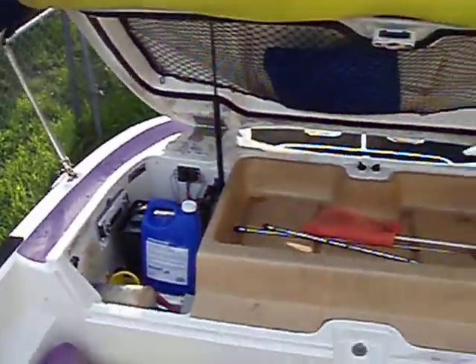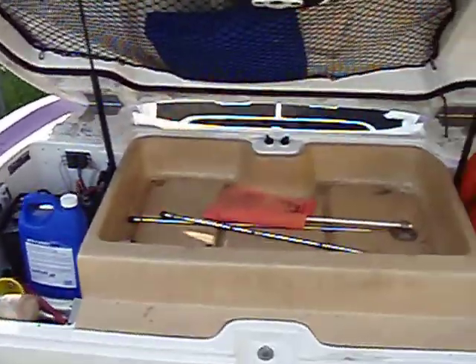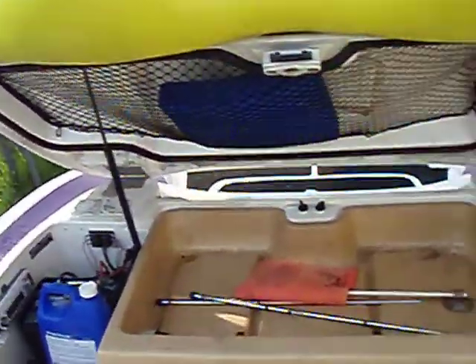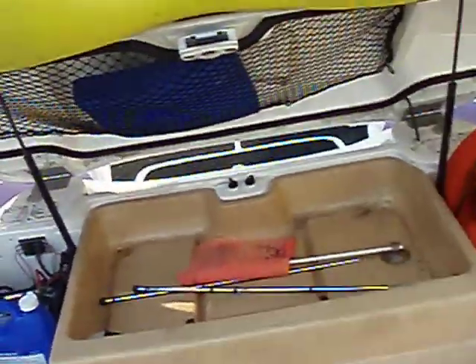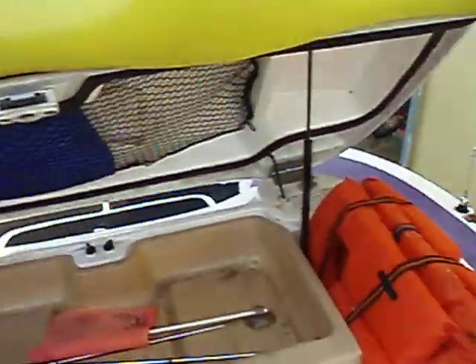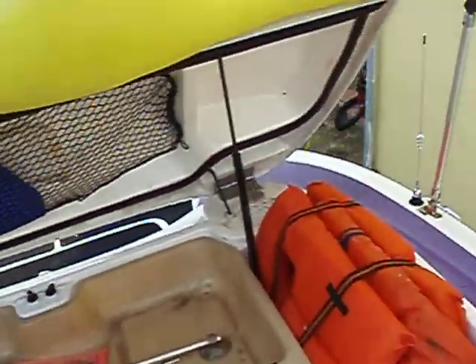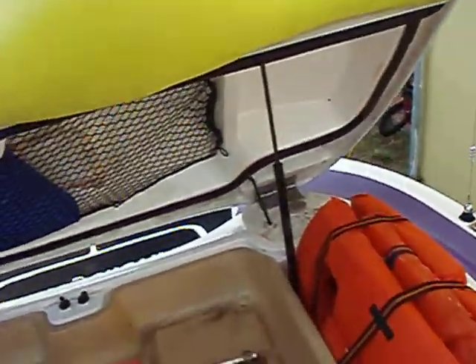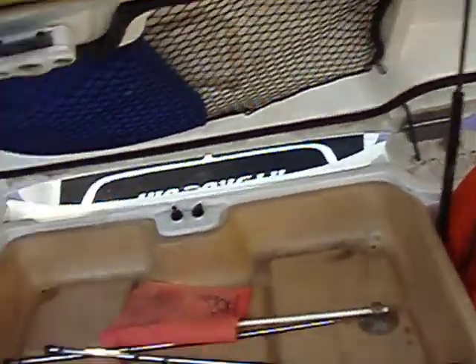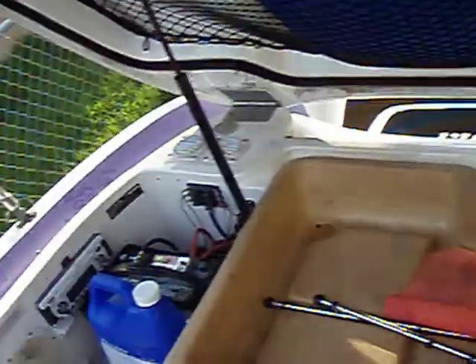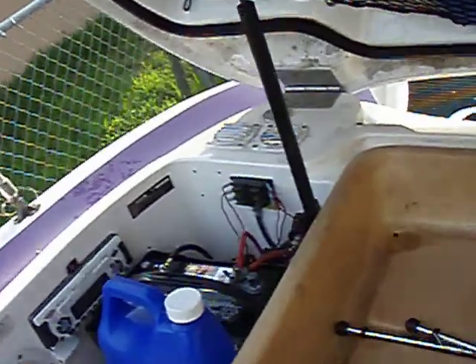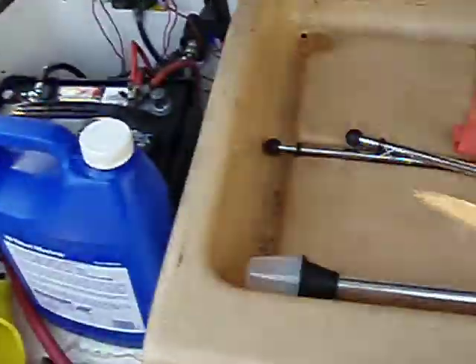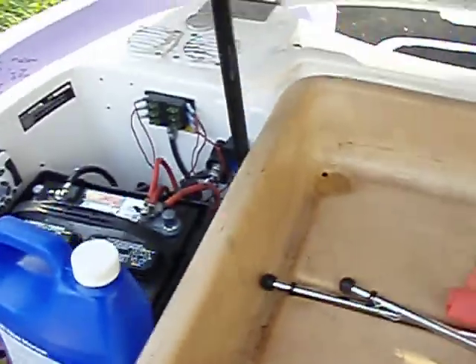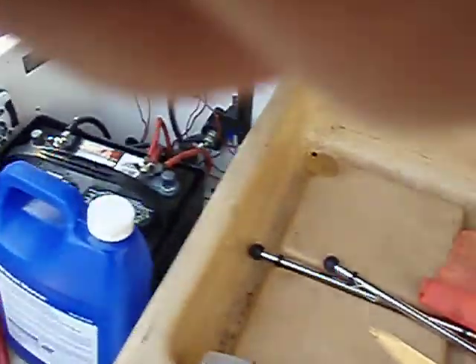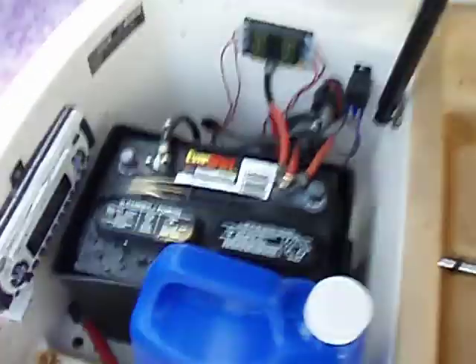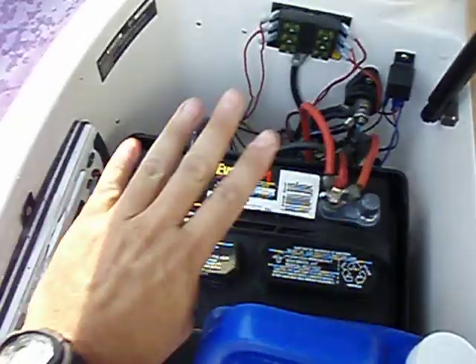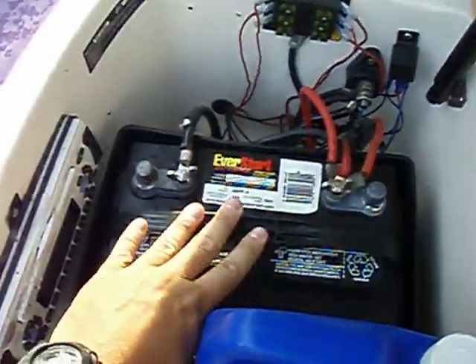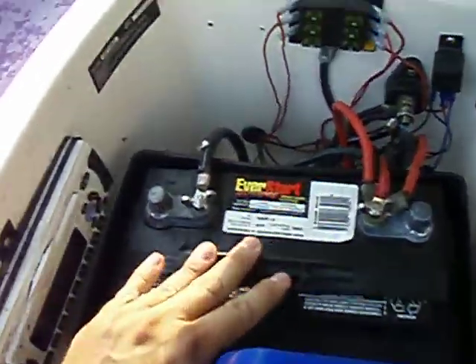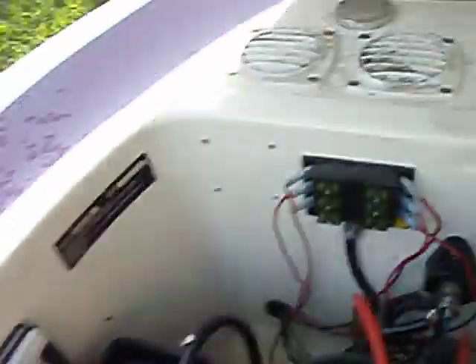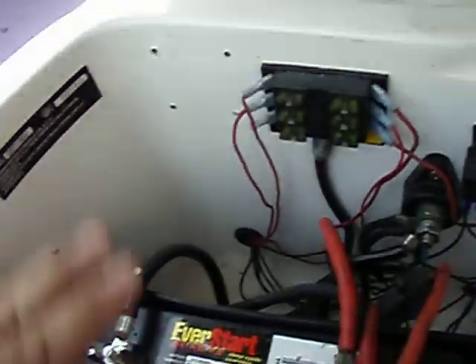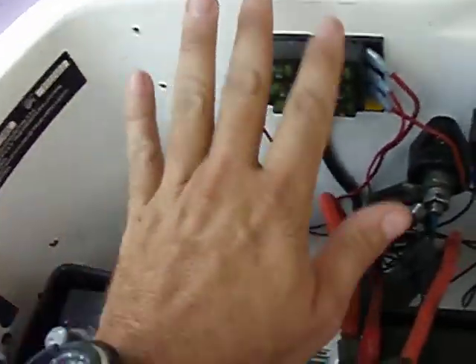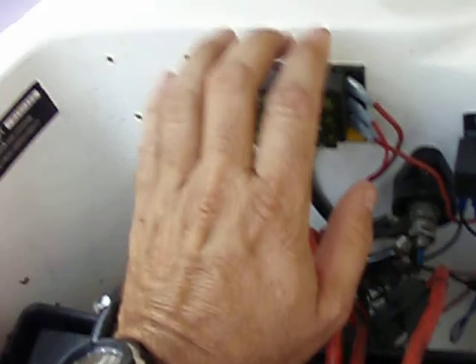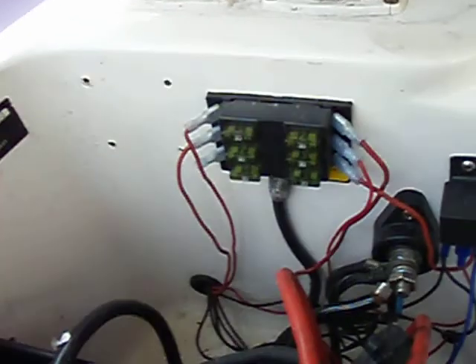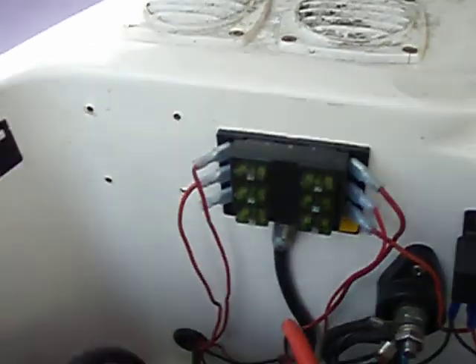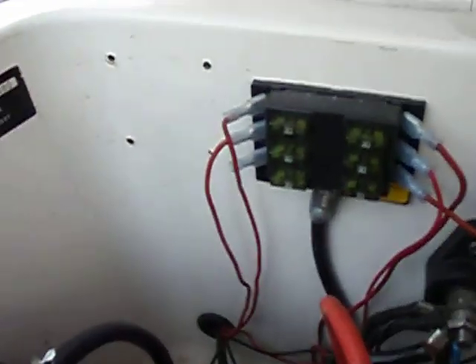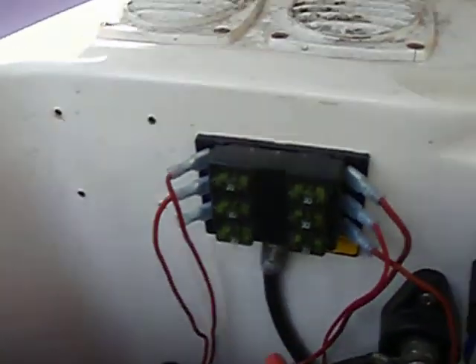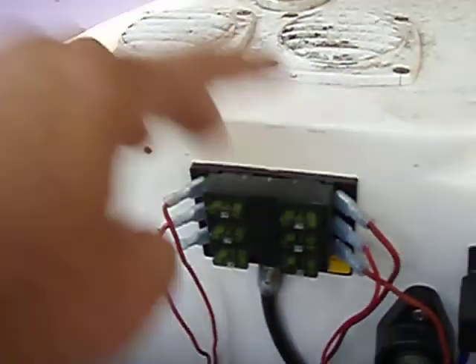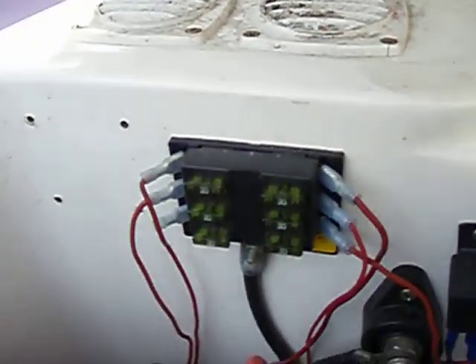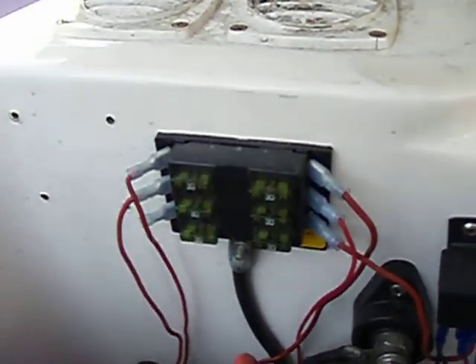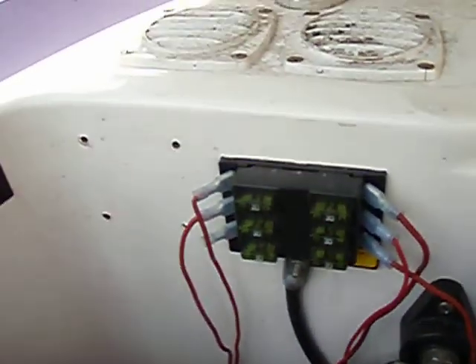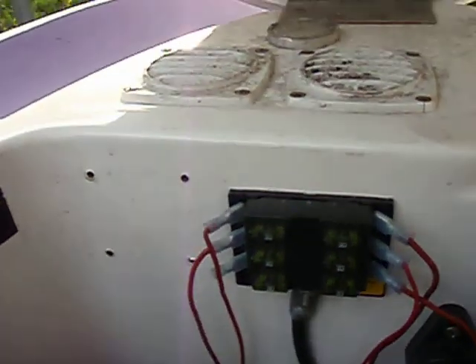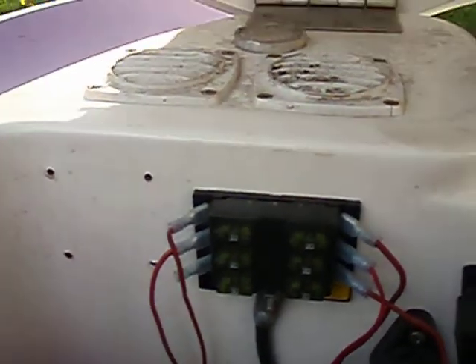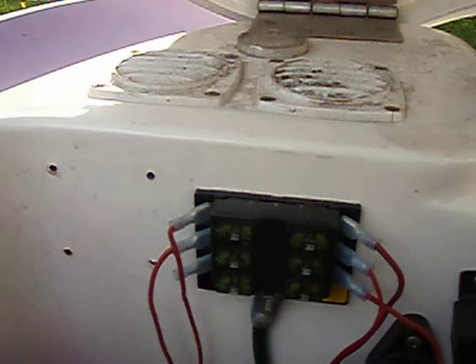Once it's up, there are several things in here. On the left, you'll see the compartment — this is the battery. Behind it, I have a small fuse panel which runs some of the lights, the stereo, stuff like that.